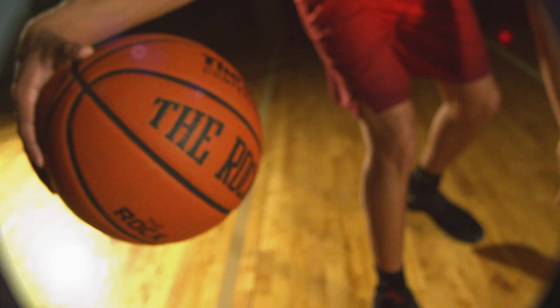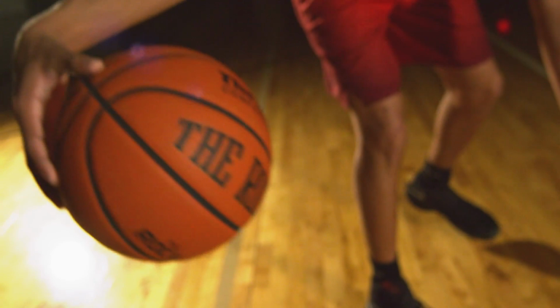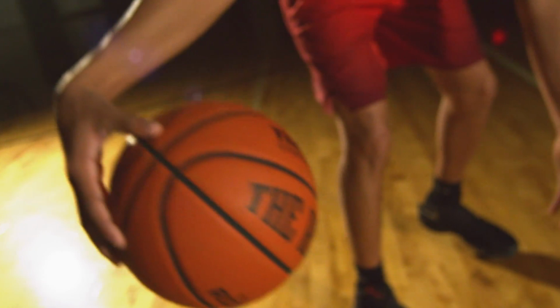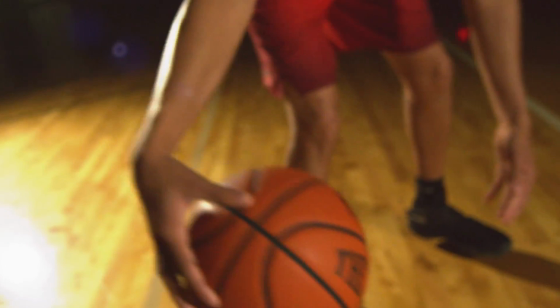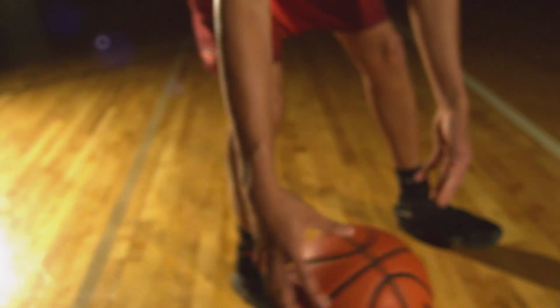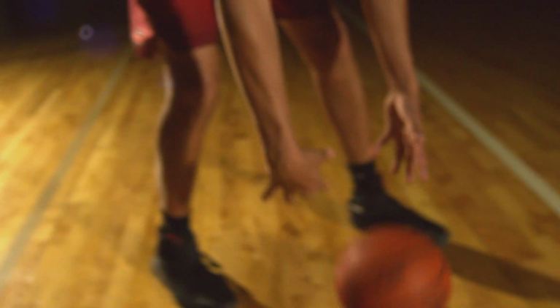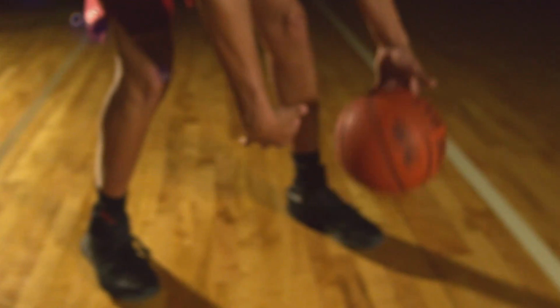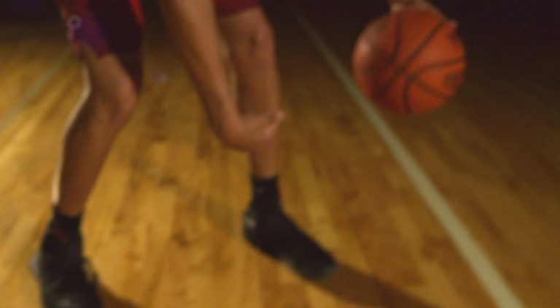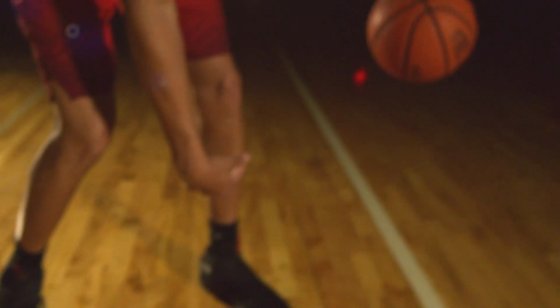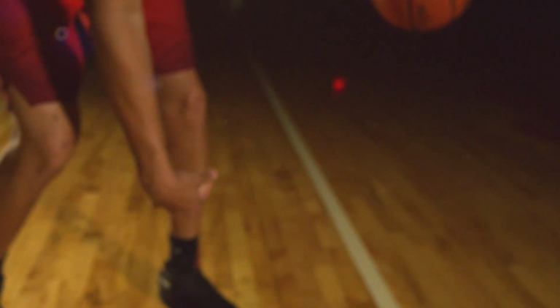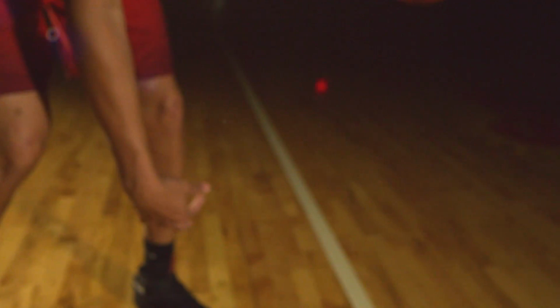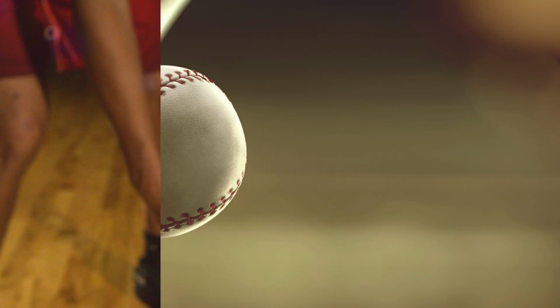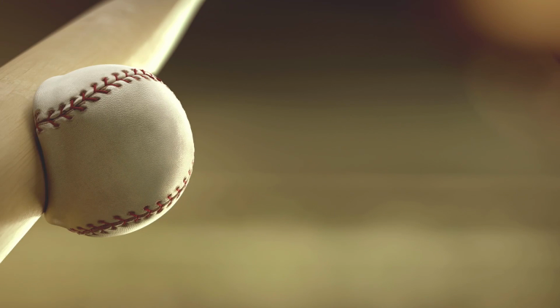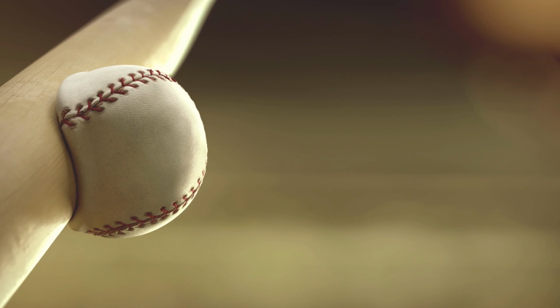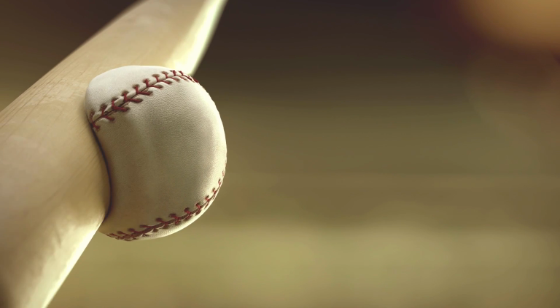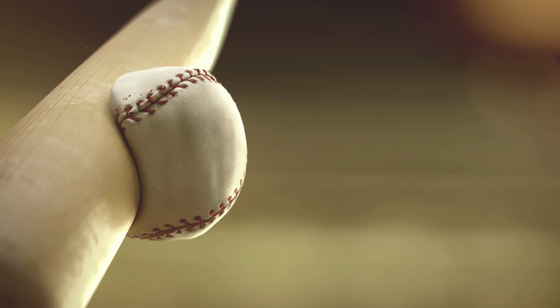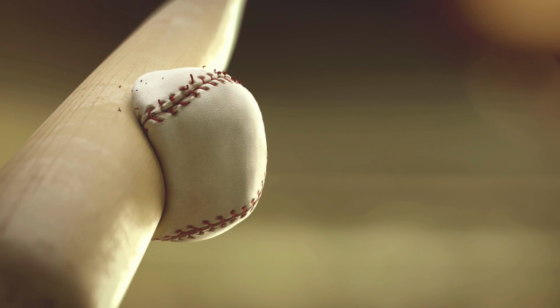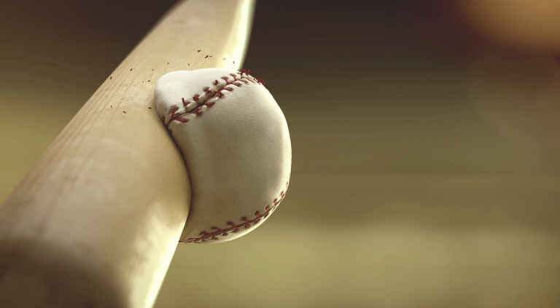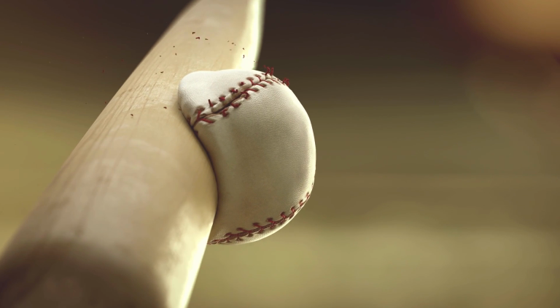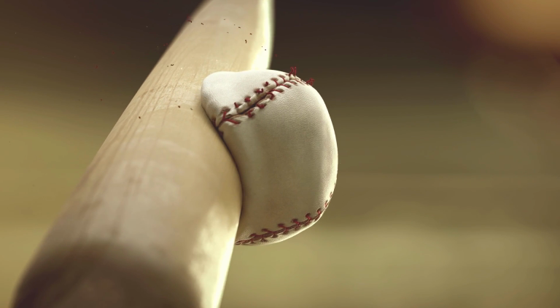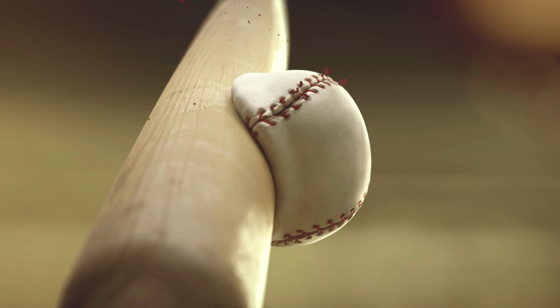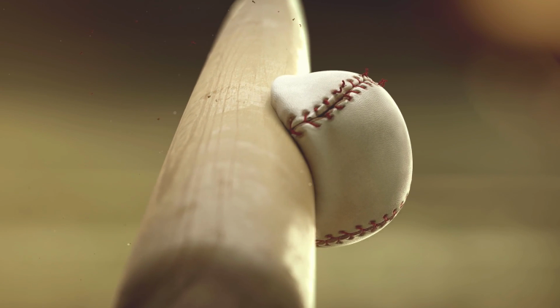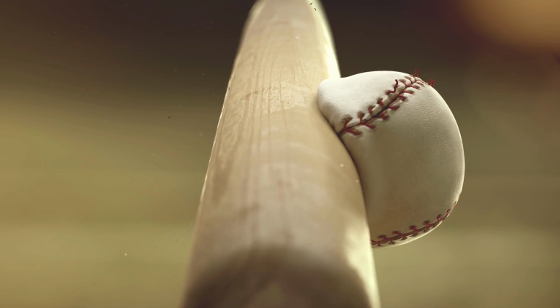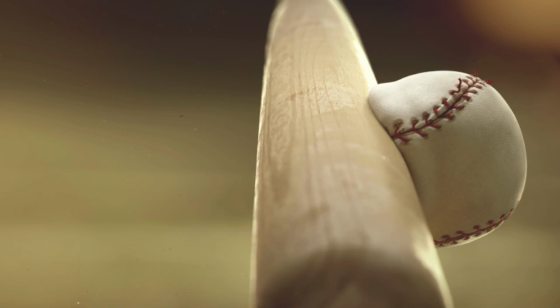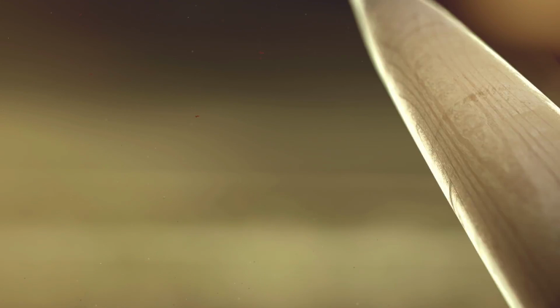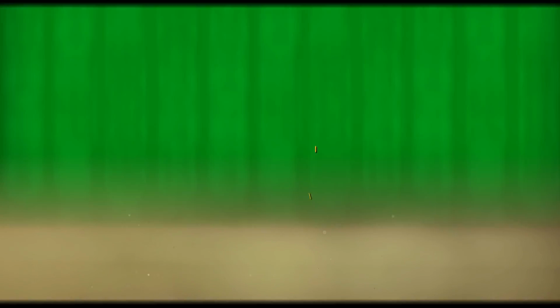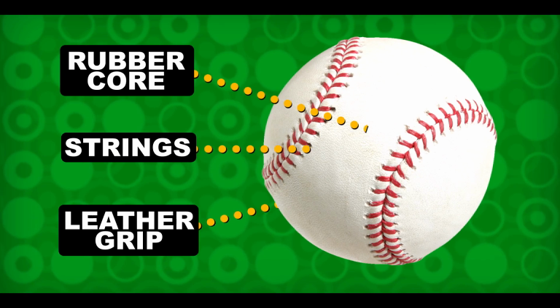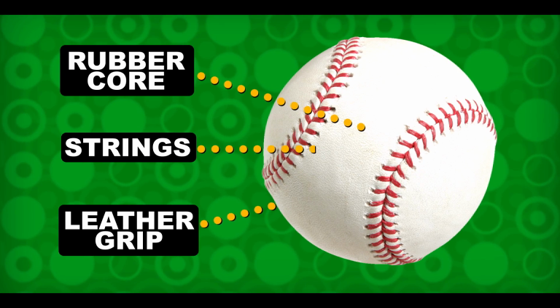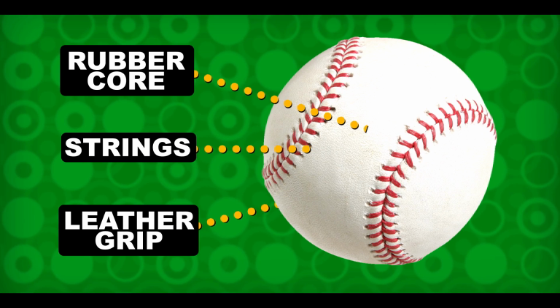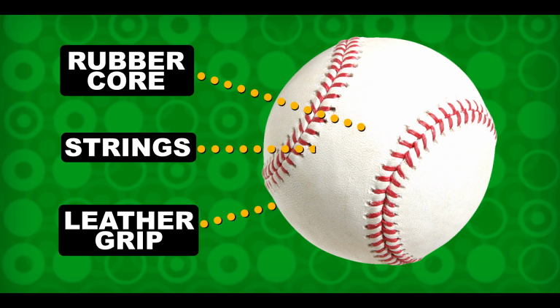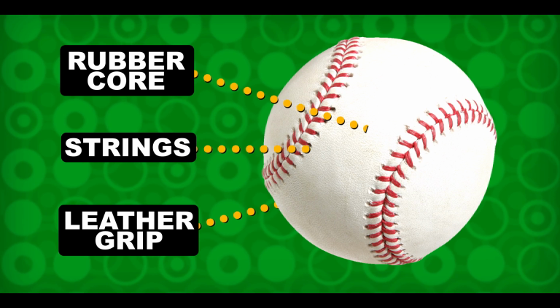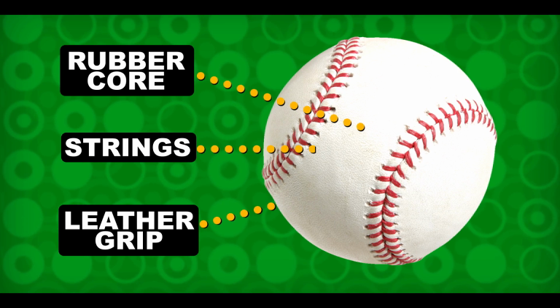Basketballs bounce much like tennis balls, but the NBA apparently favors natural rubber and leather. And baseballs need to fly when you hit them, but not so far that every hit is a home run. So while they have a rubber core, it's wrapped in string to deaden the bounciness a little, and then in leather for grip.